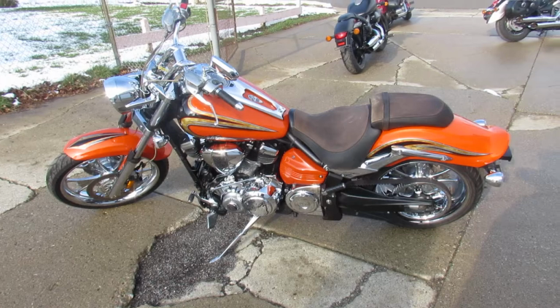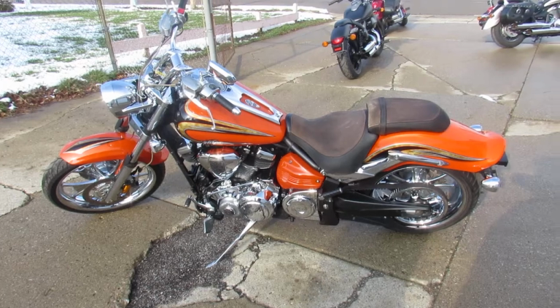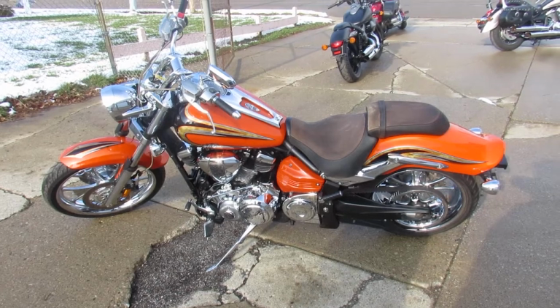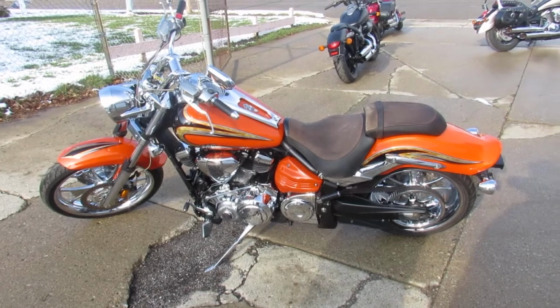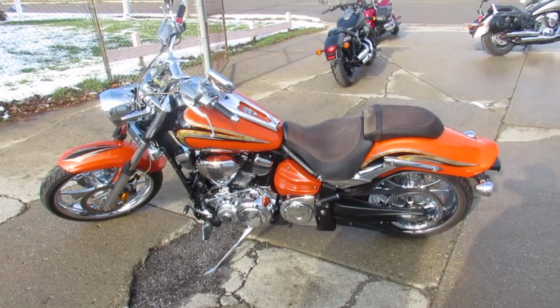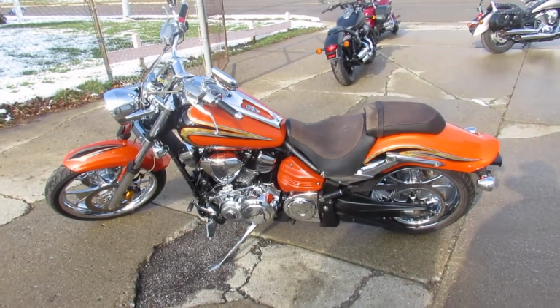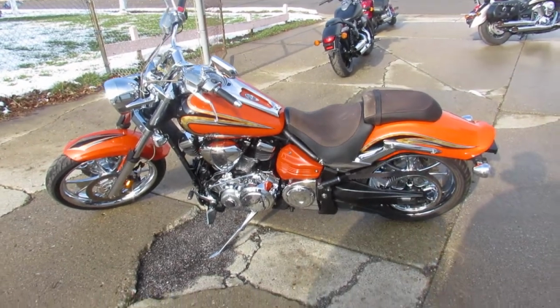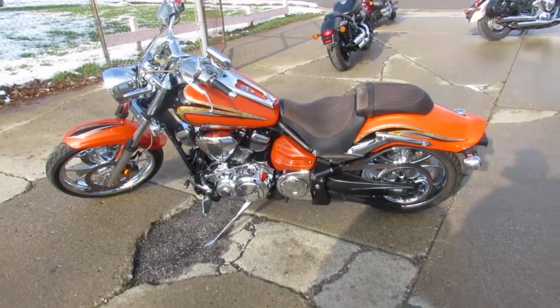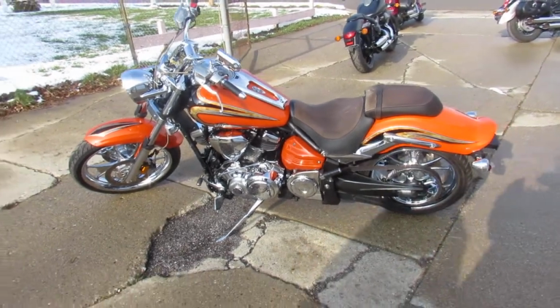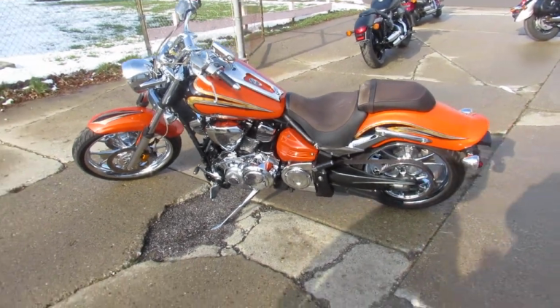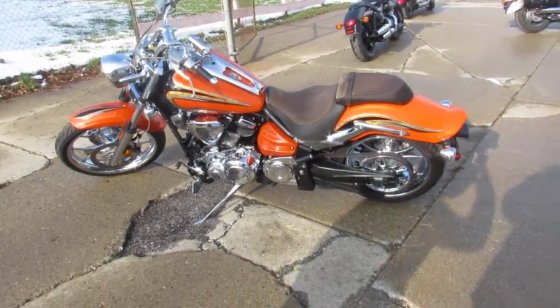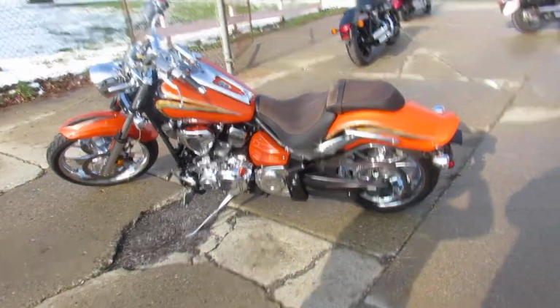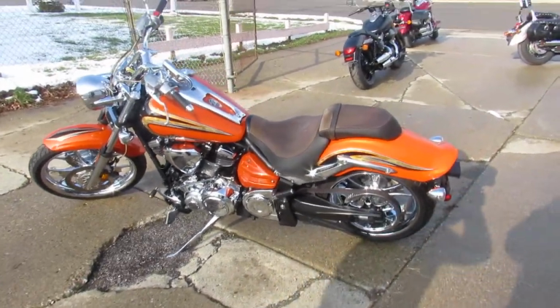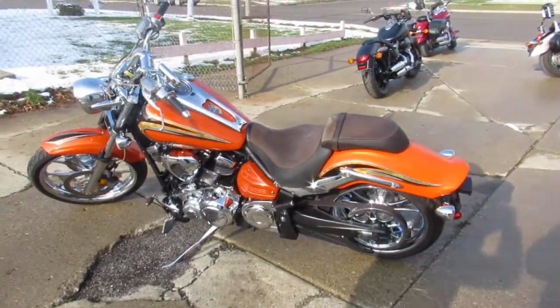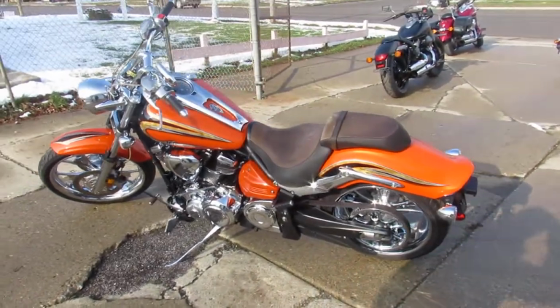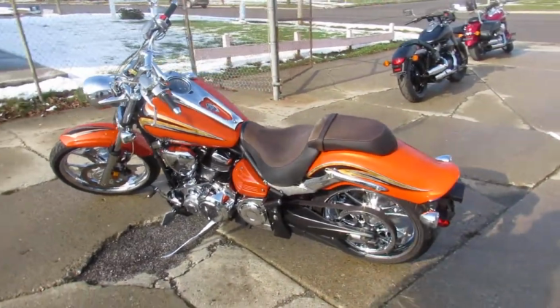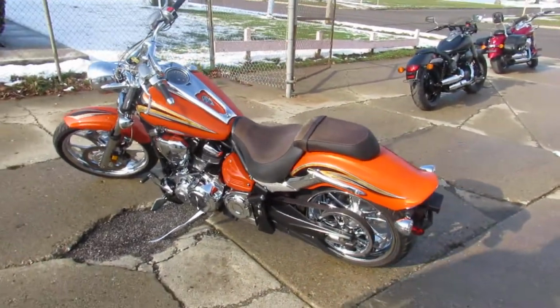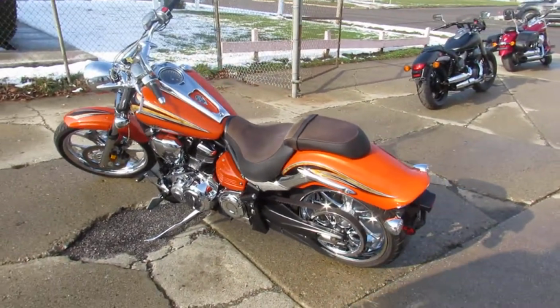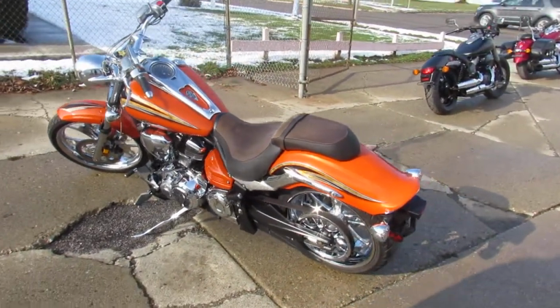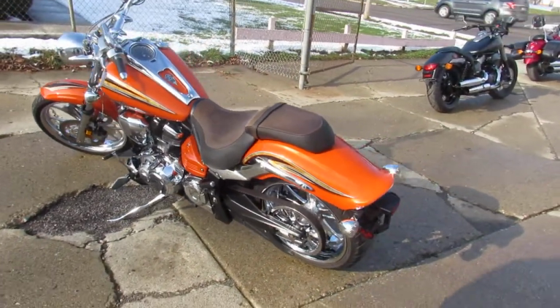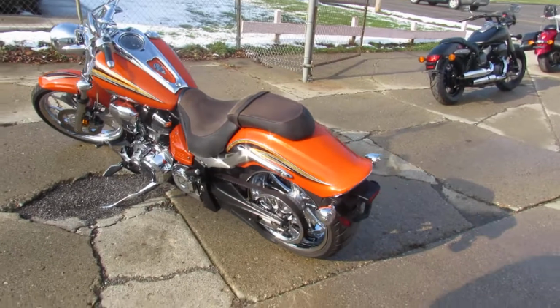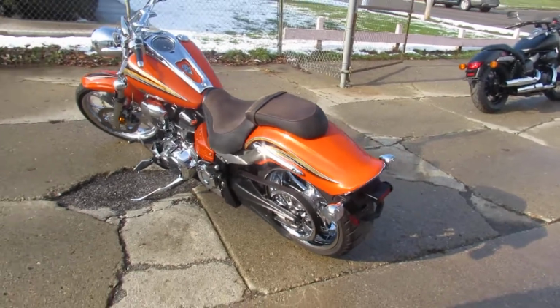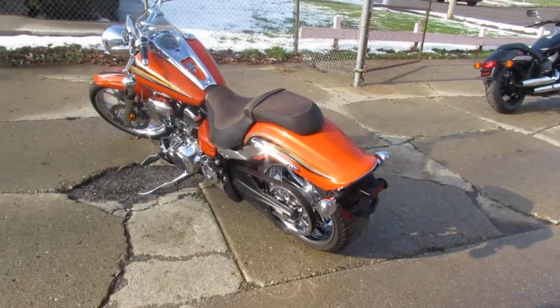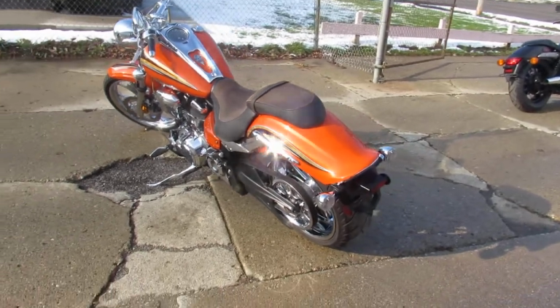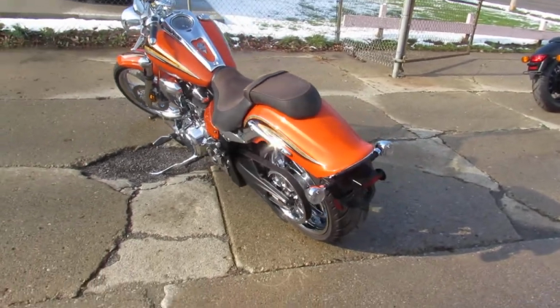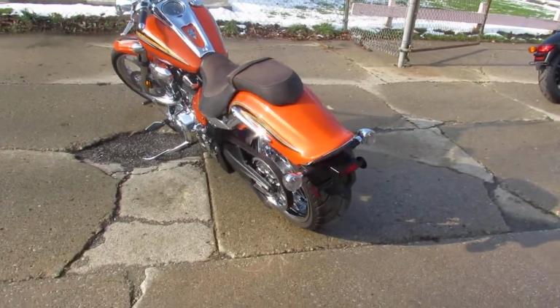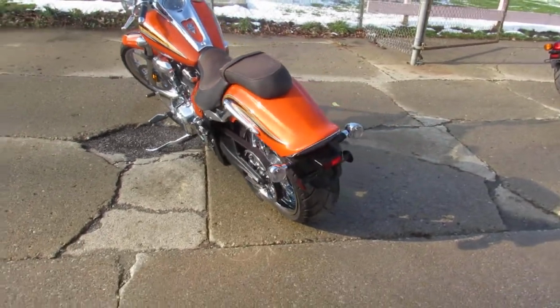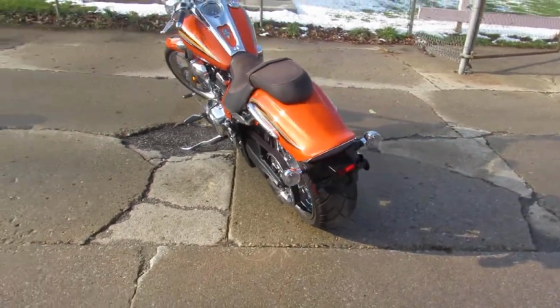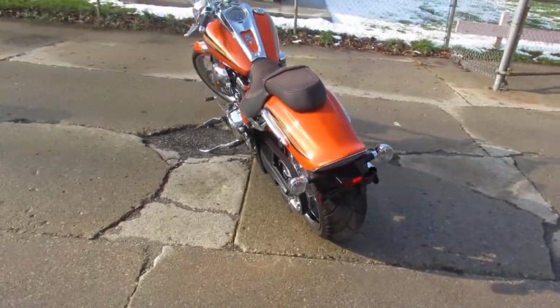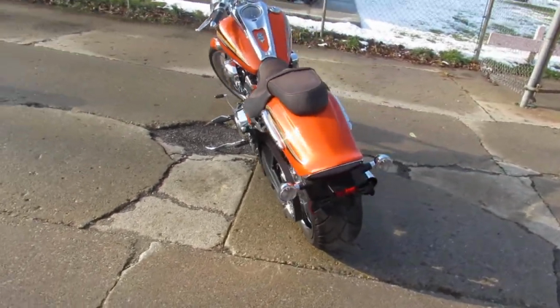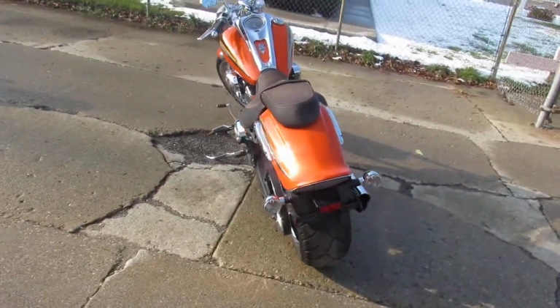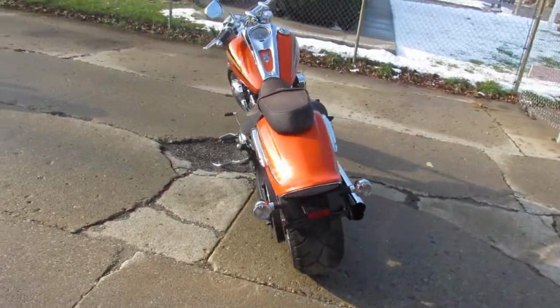Hey, anyone out there looking for a Big Bore Cruiser? We got them here at Cruiser Power Sports. We've got over 300 used bikes, guaranteed financing, out-of-state financing, and nationwide shipping.